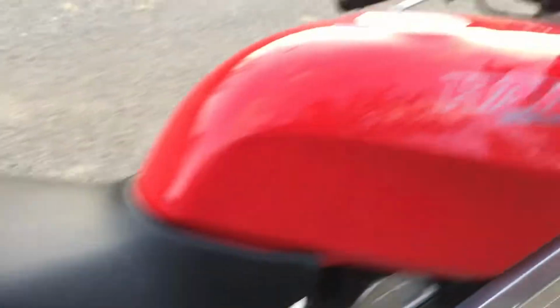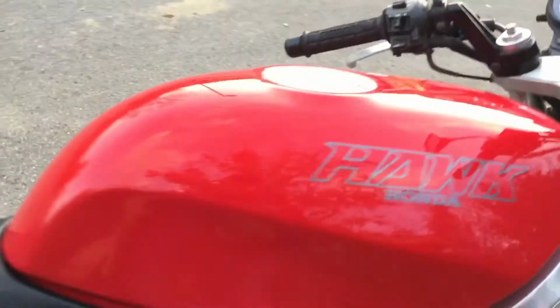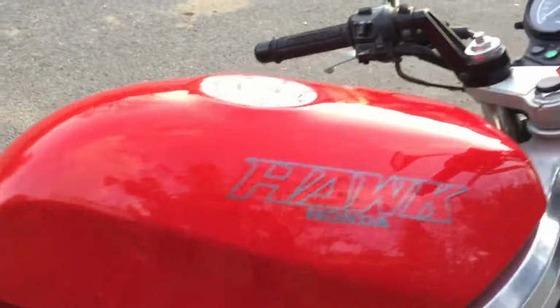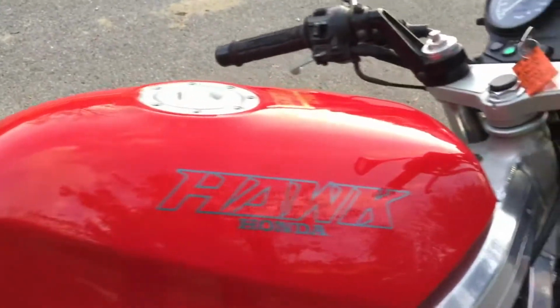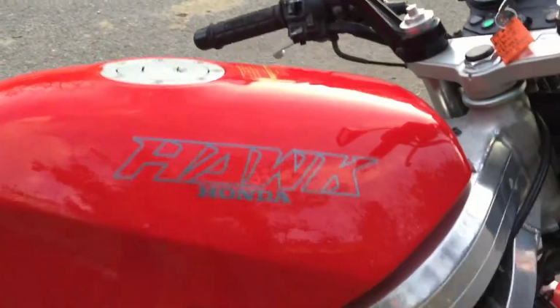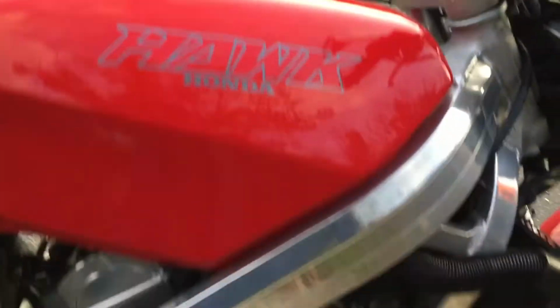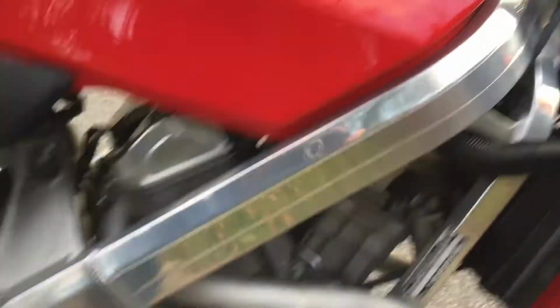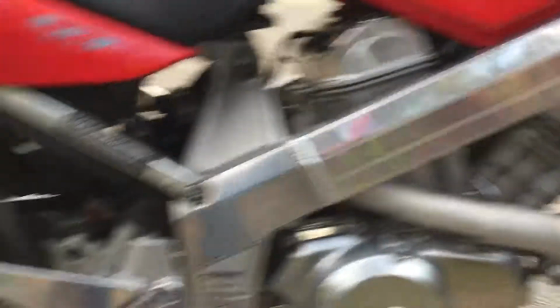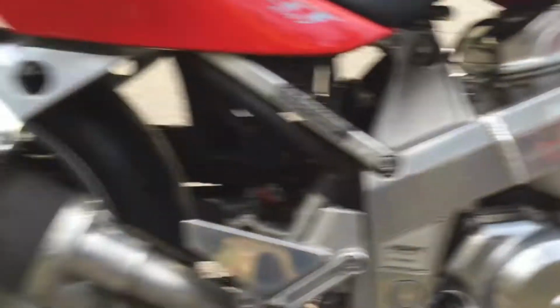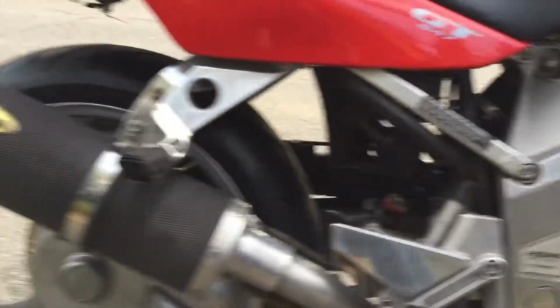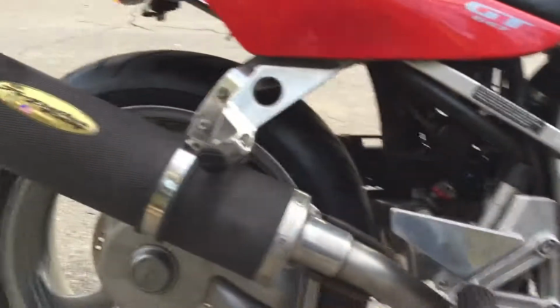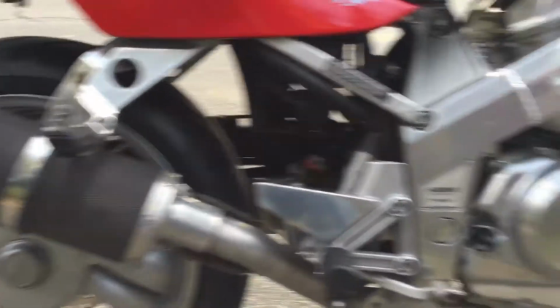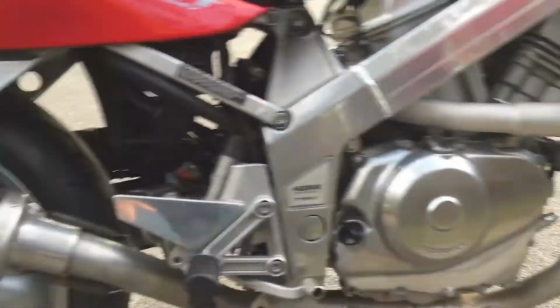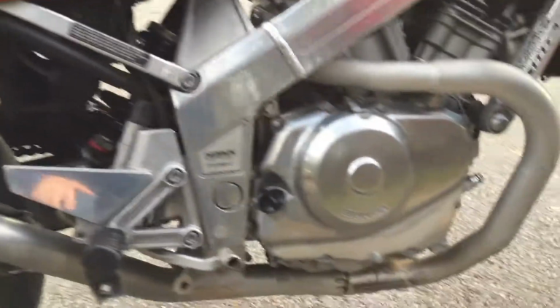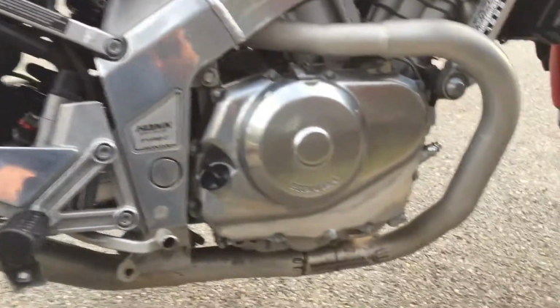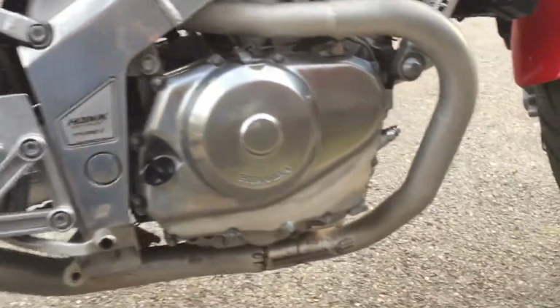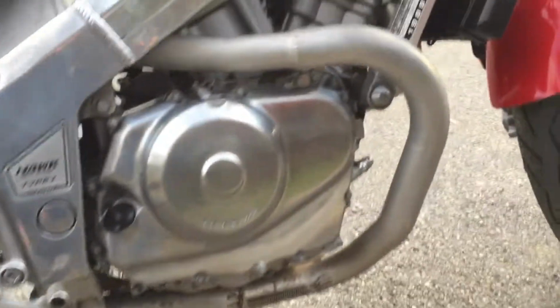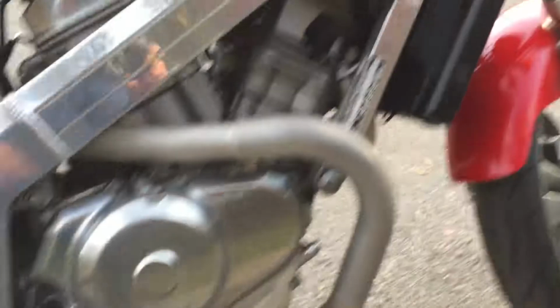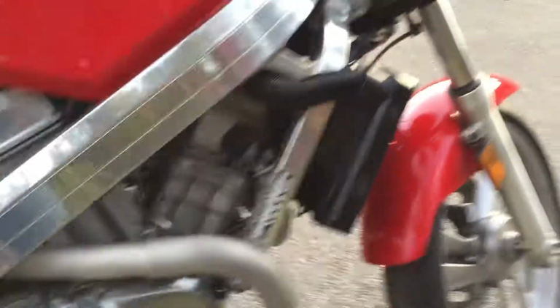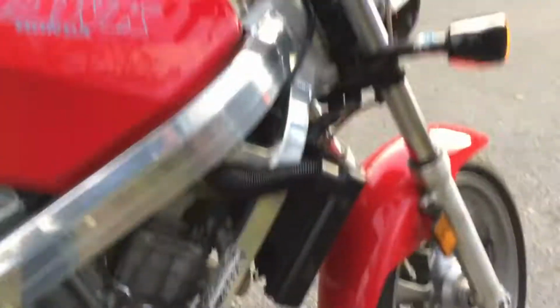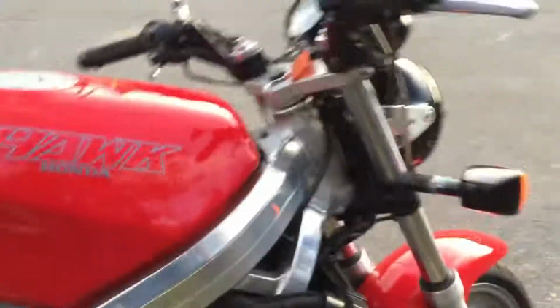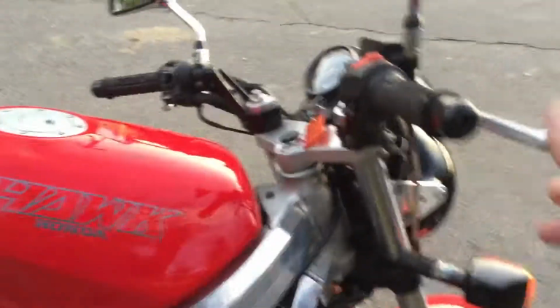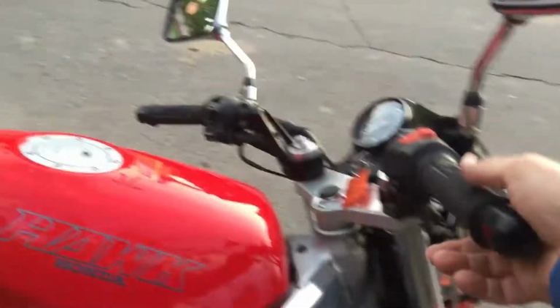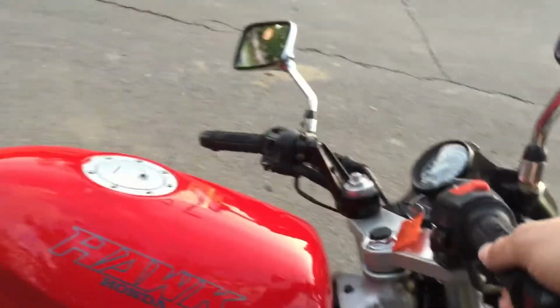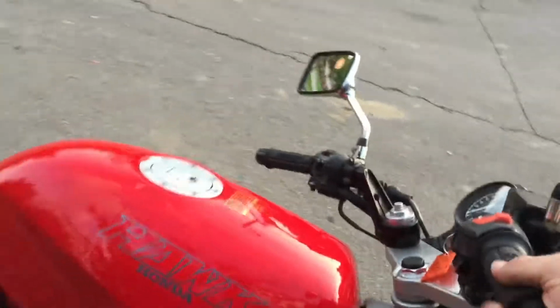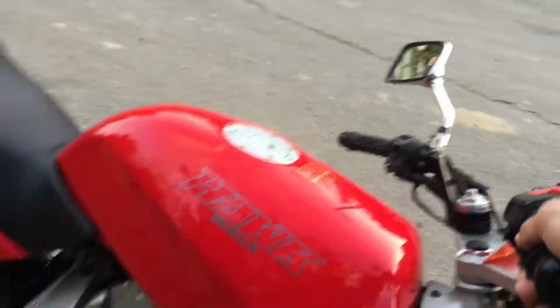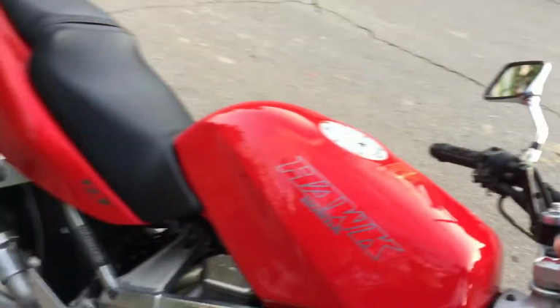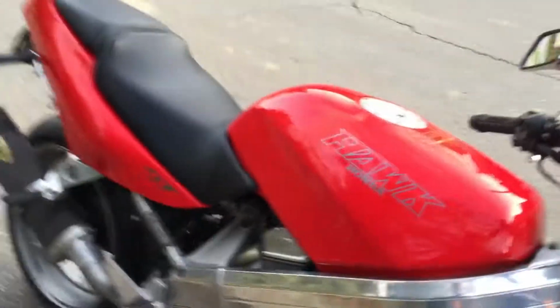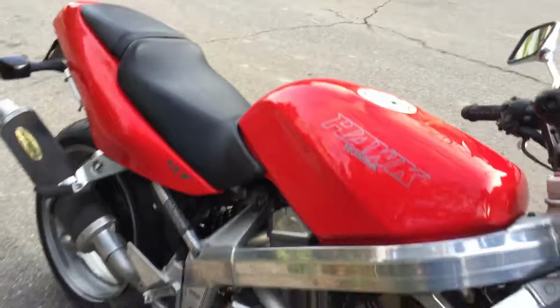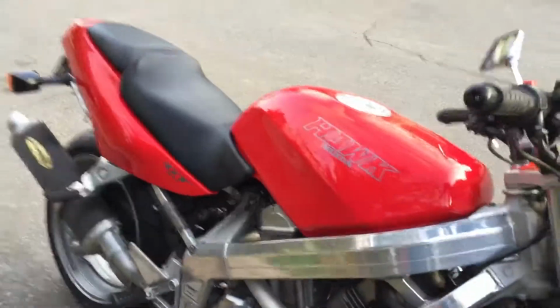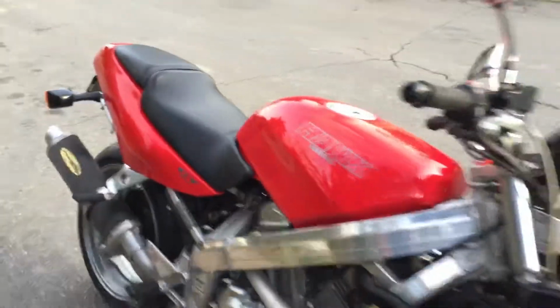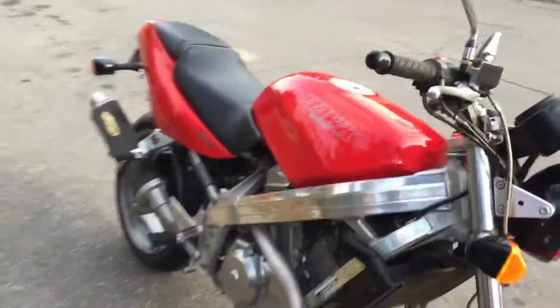Right-hand side of the tank looks good. Engine cases are clean. Nice little 650.